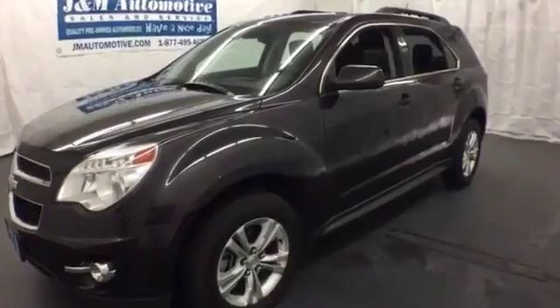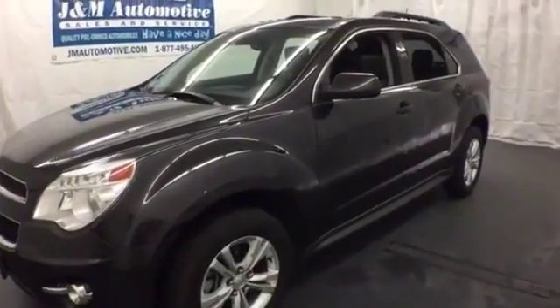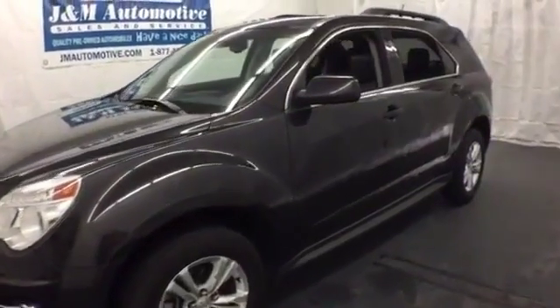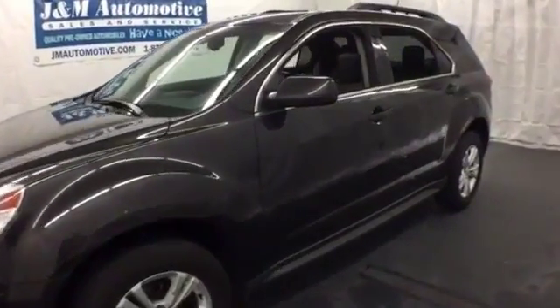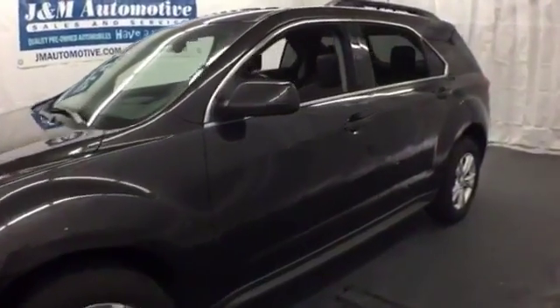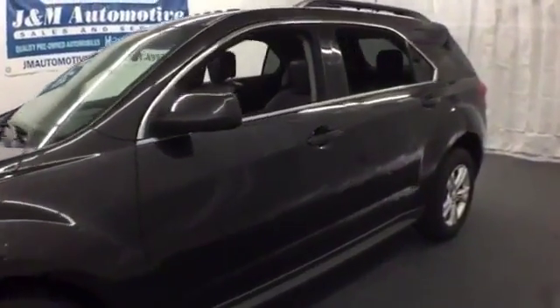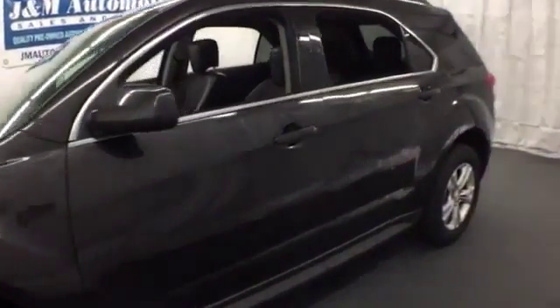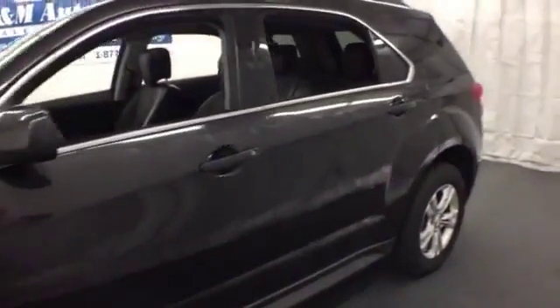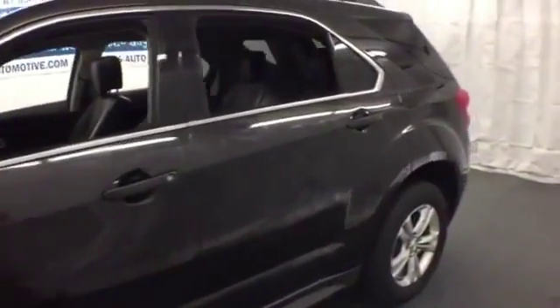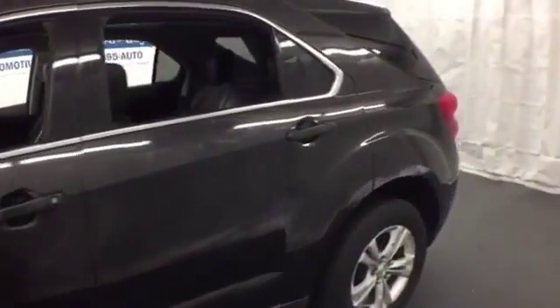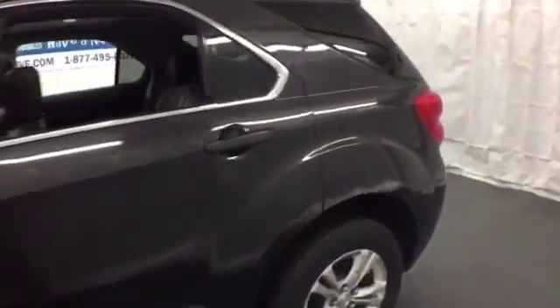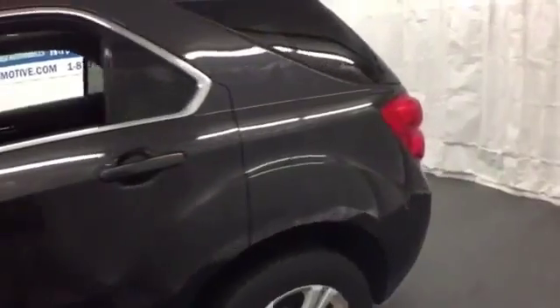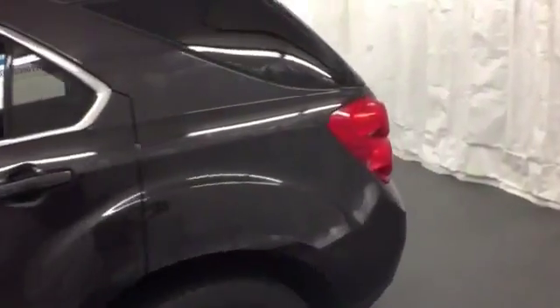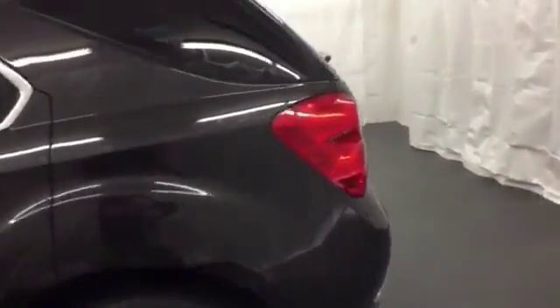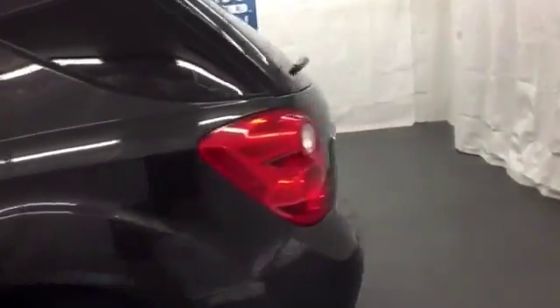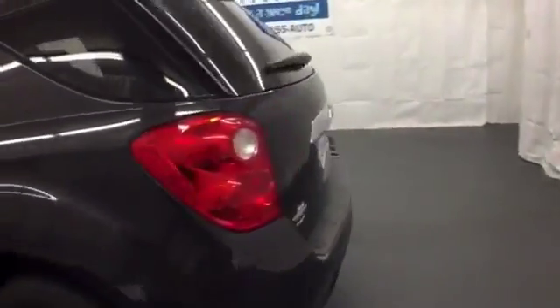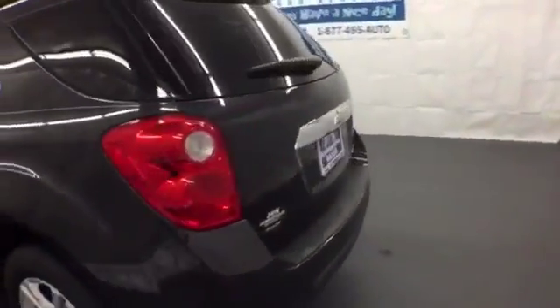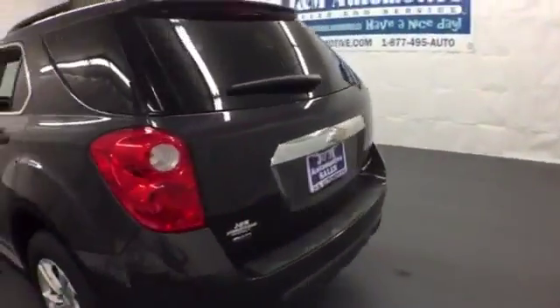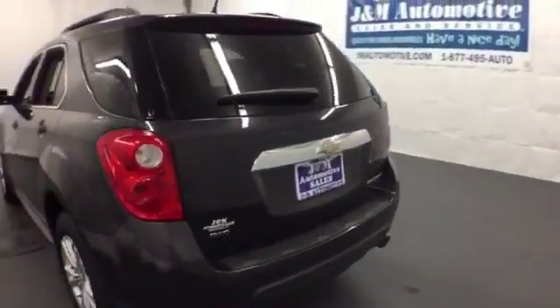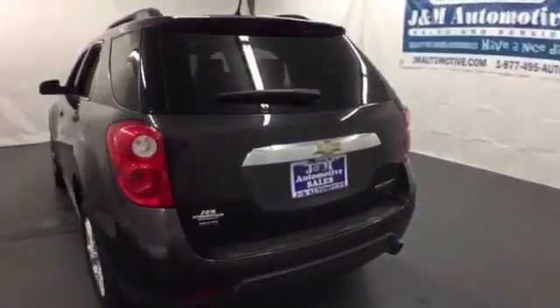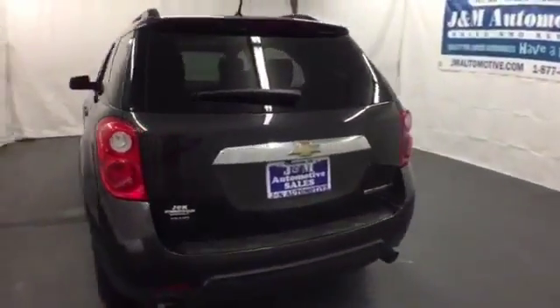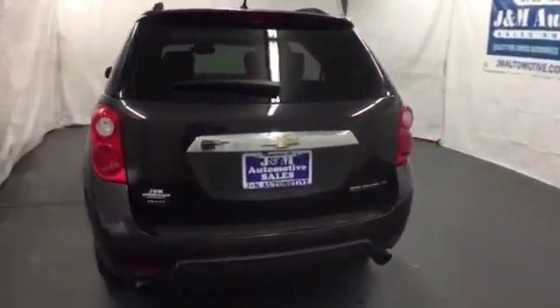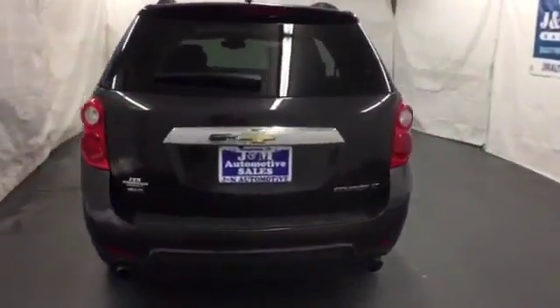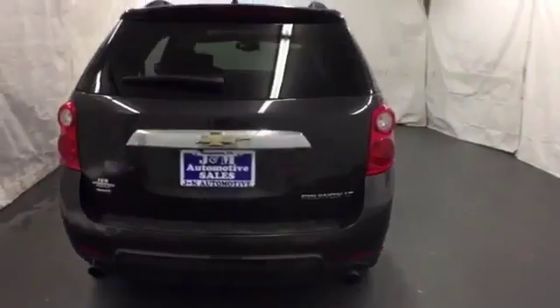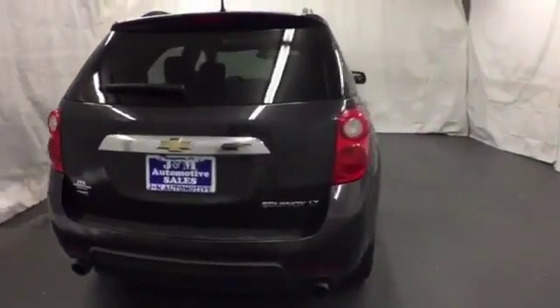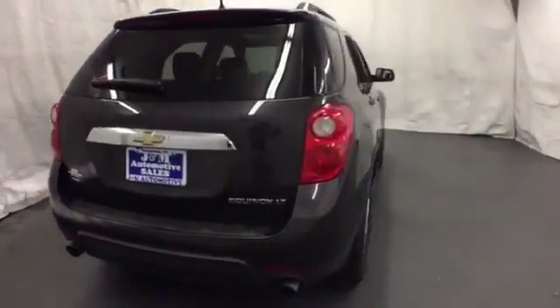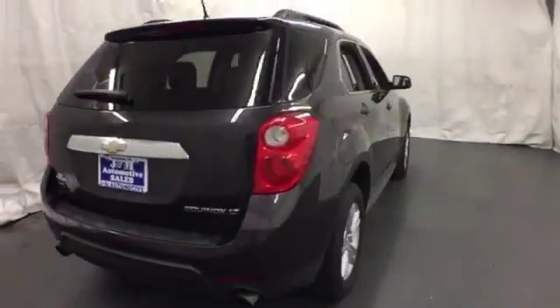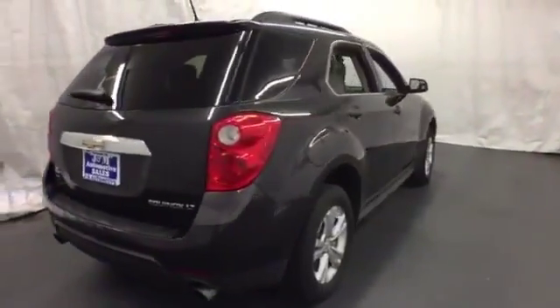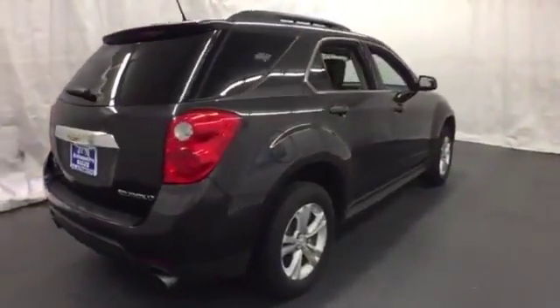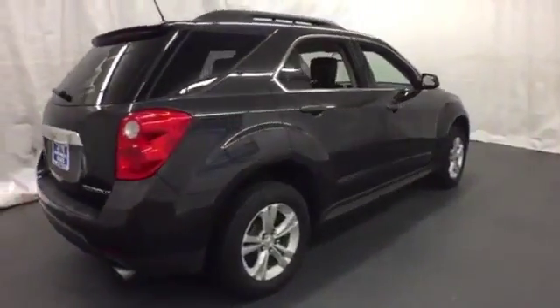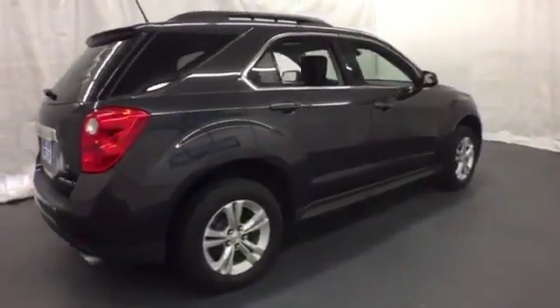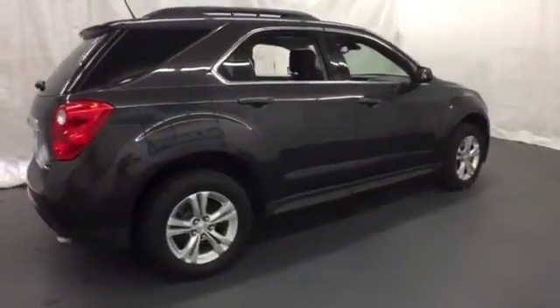It's a 2013 Chevrolet Equinox. This crossover is the way to go if you're looking for a vehicle that fits your family's lifestyle. The stylish interior is wrapped in comfort and has convenient features like AC, CD player, and steering wheel controls.